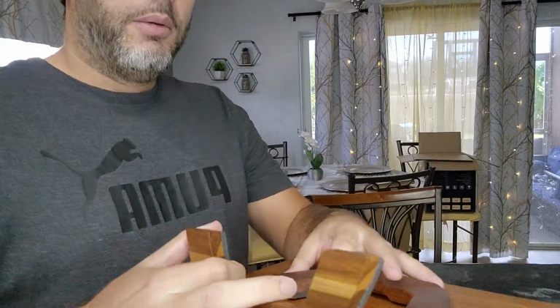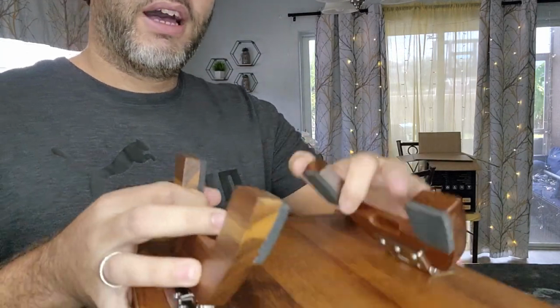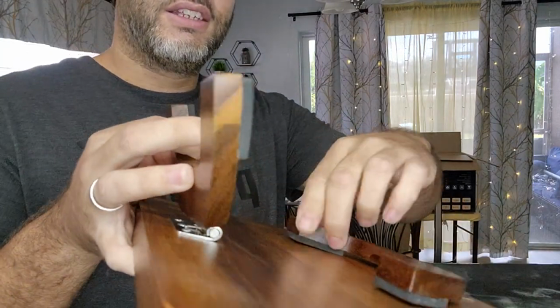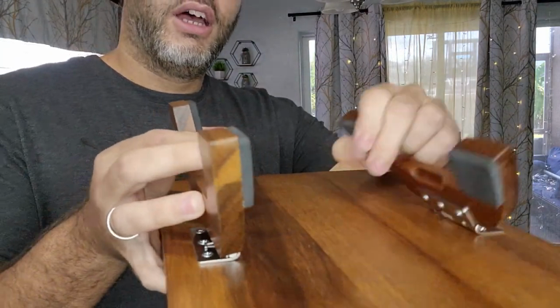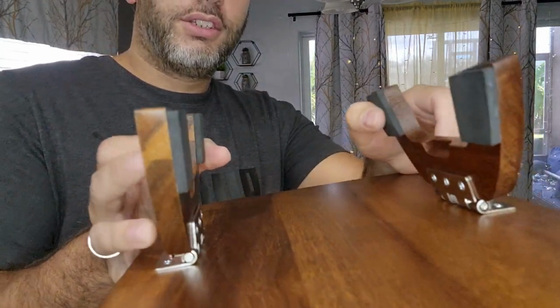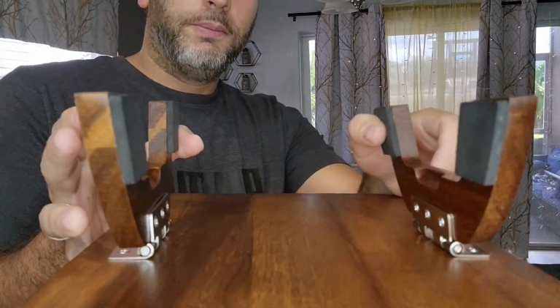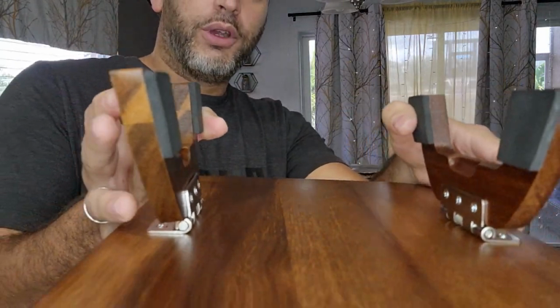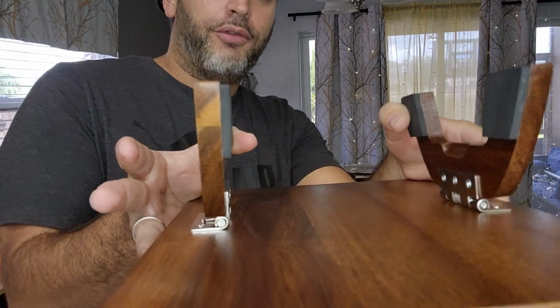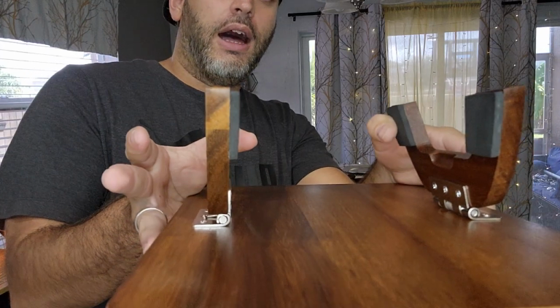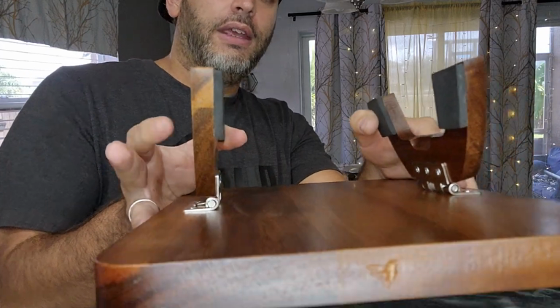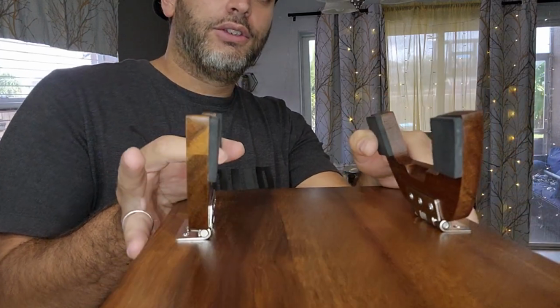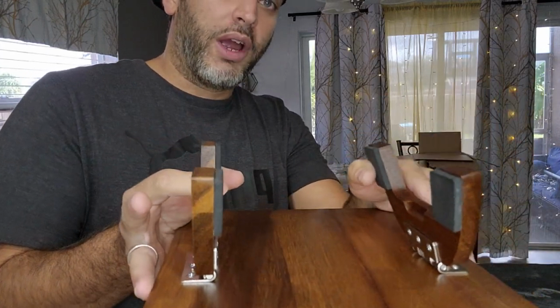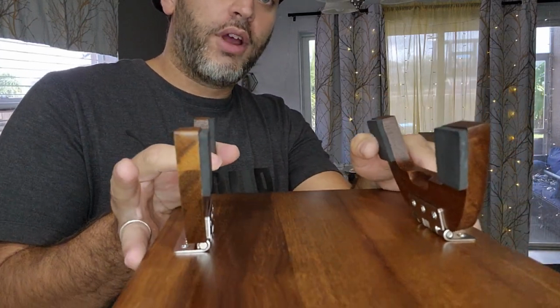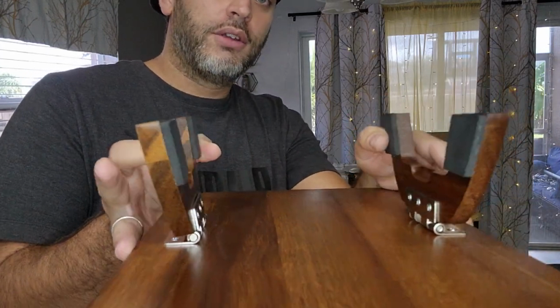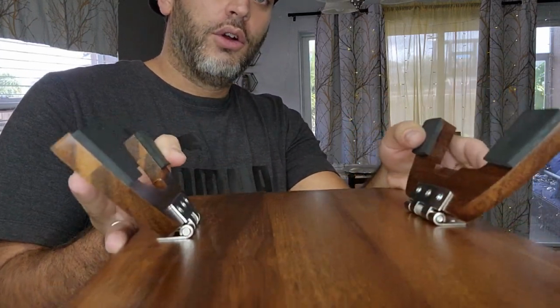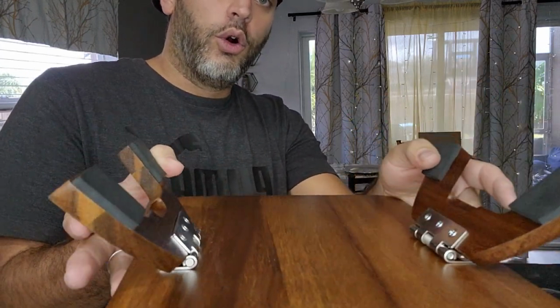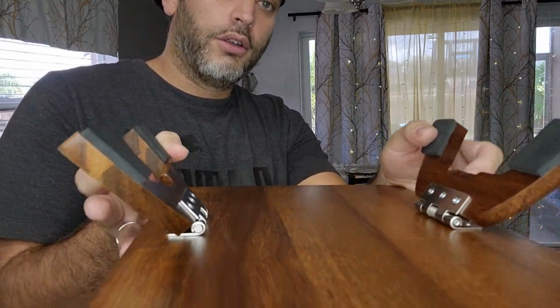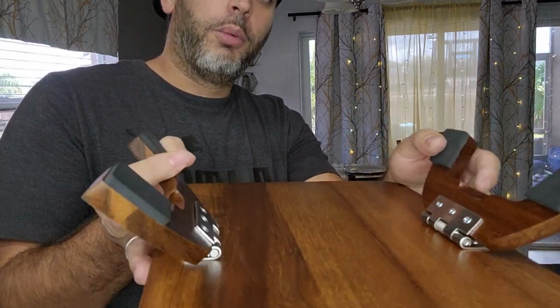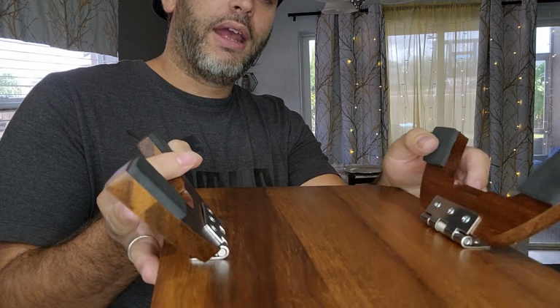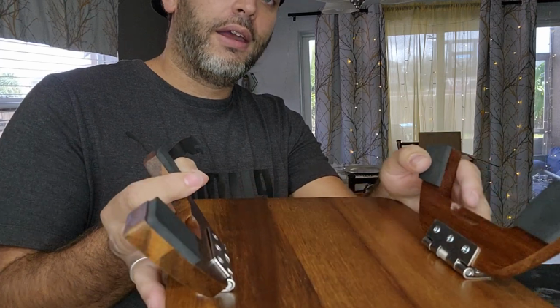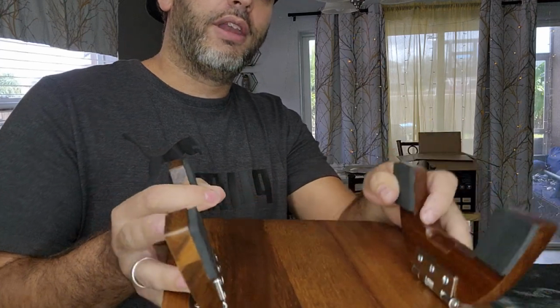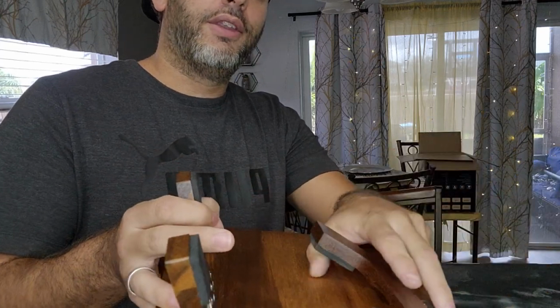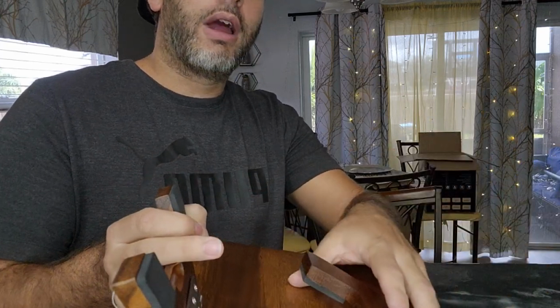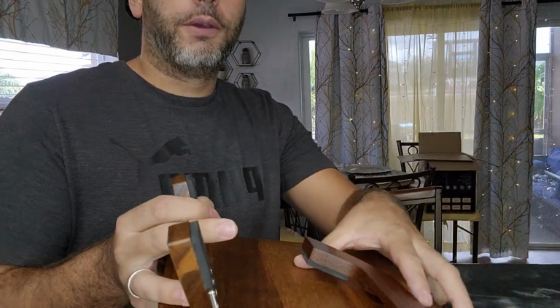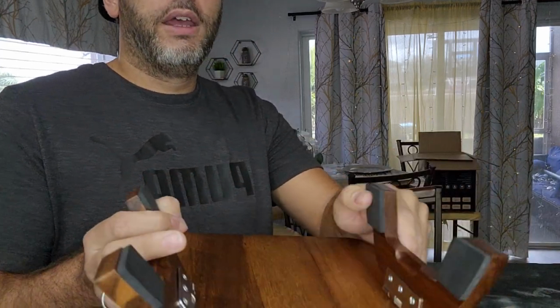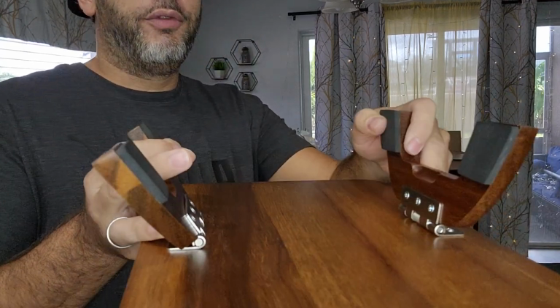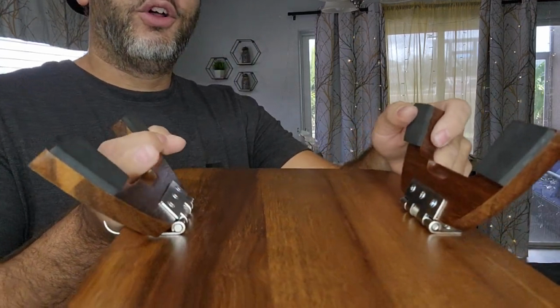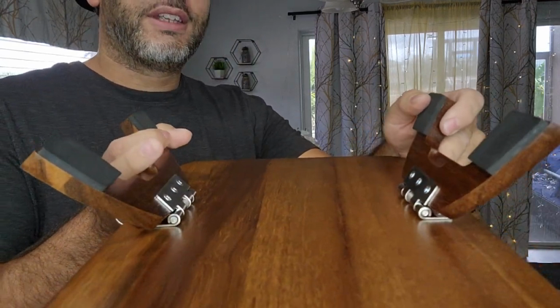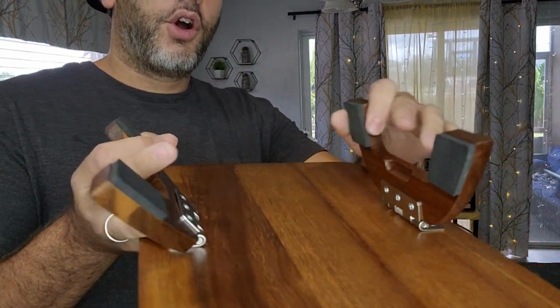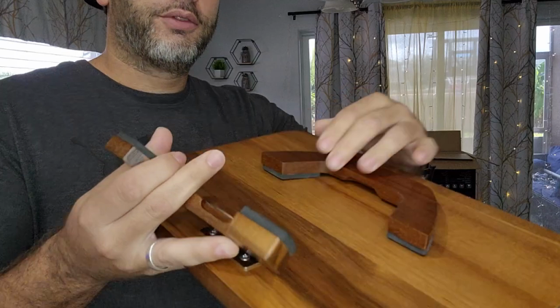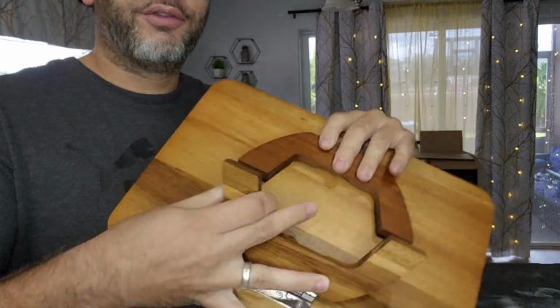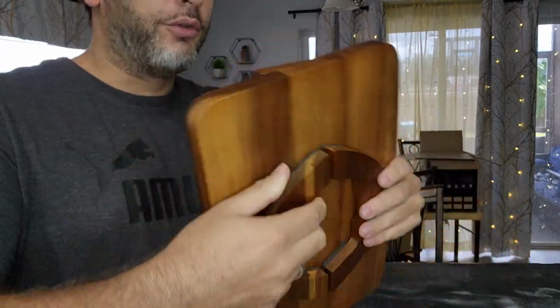Because this is adjustable, you can either fit it on the square armrest or you can open it up and fit it on the round one. So it fits all different sizes of armrests for all different sofas.